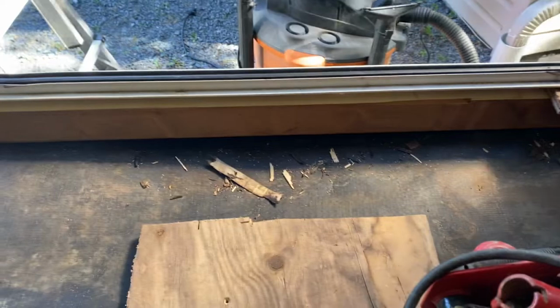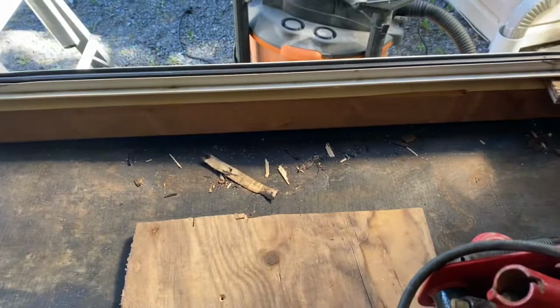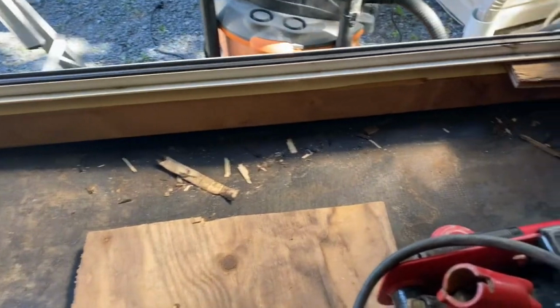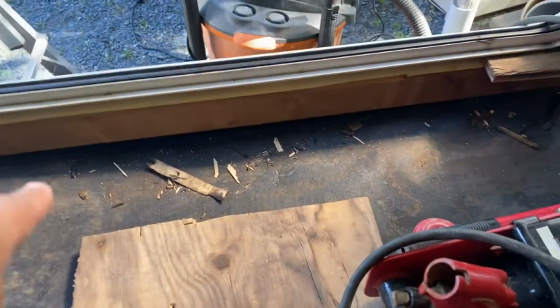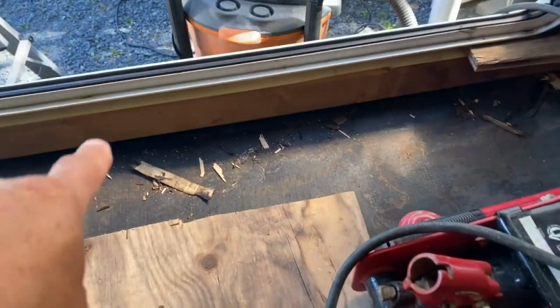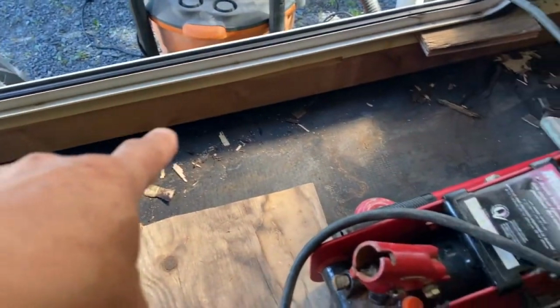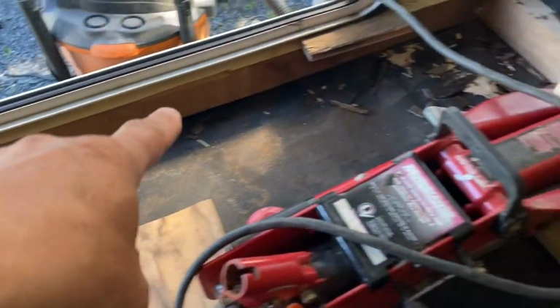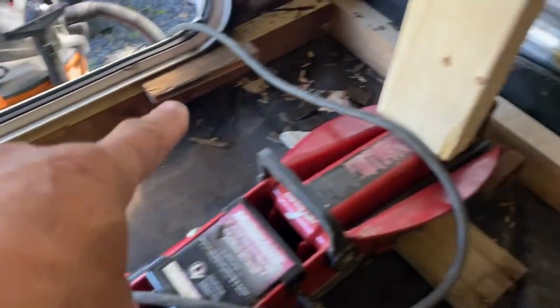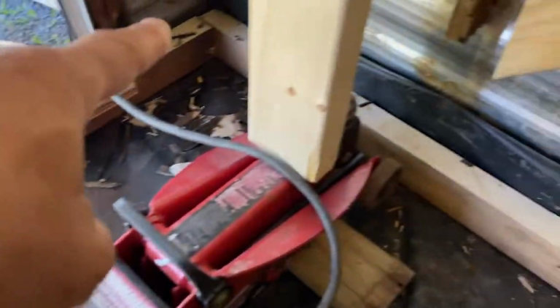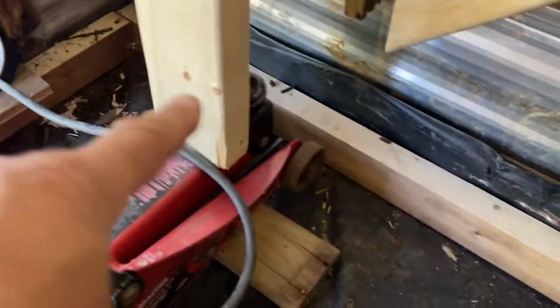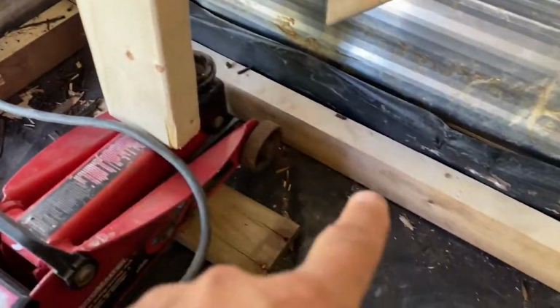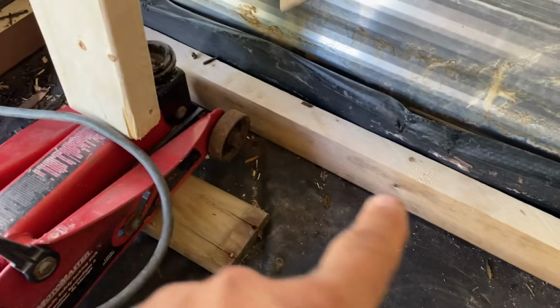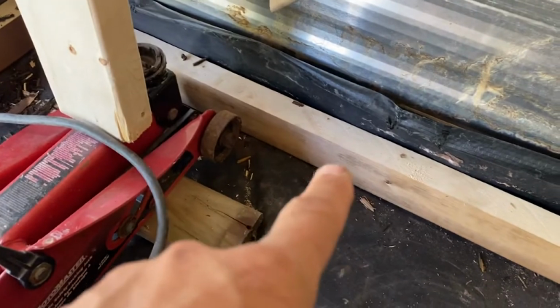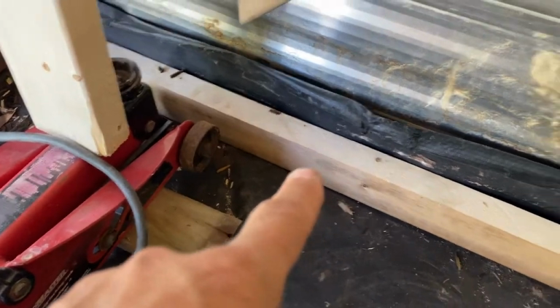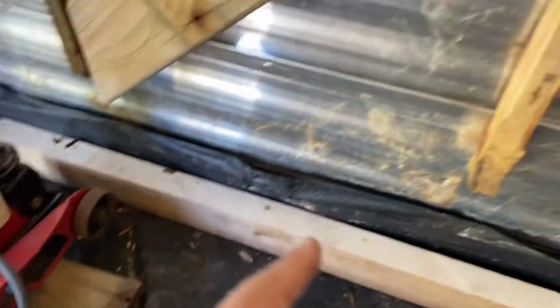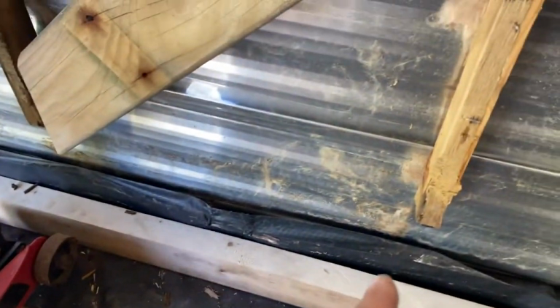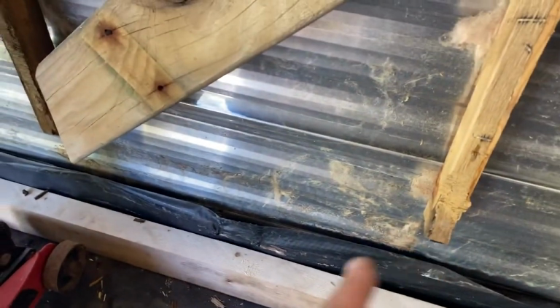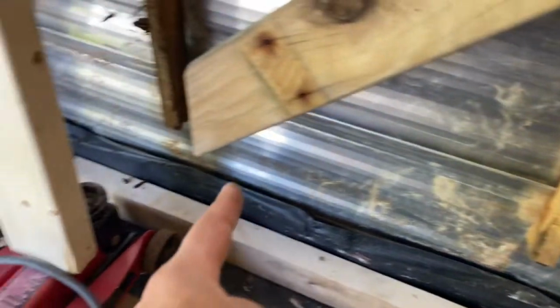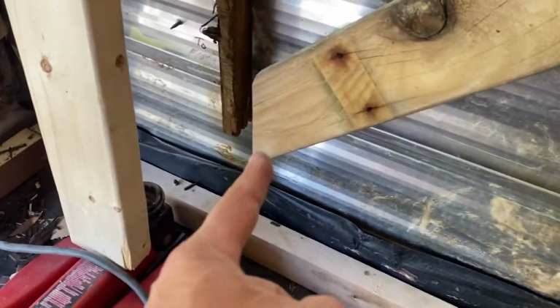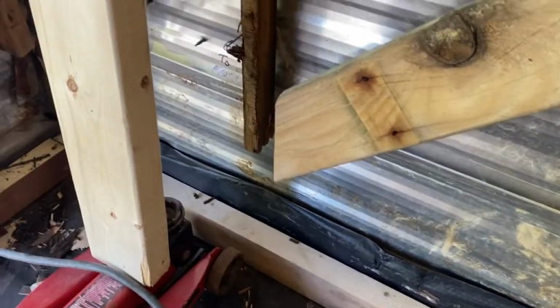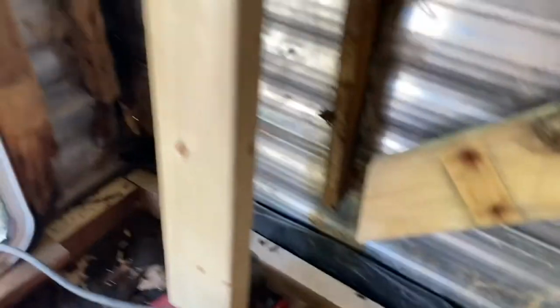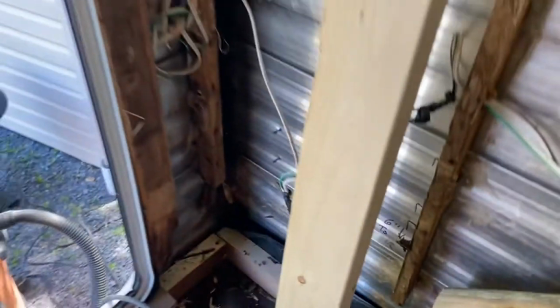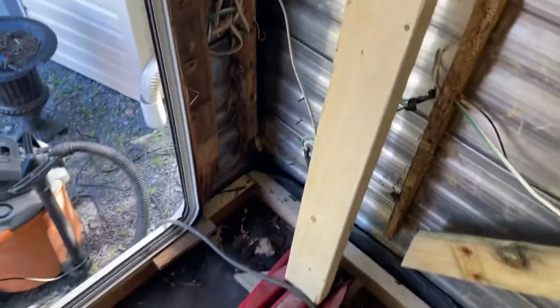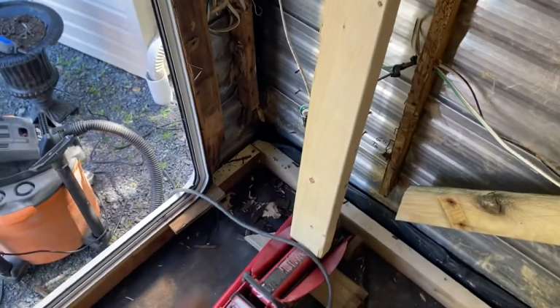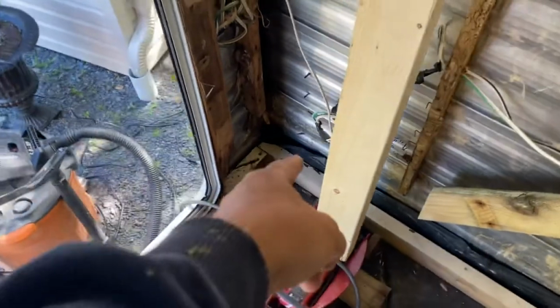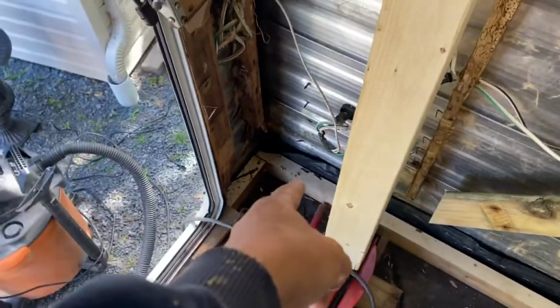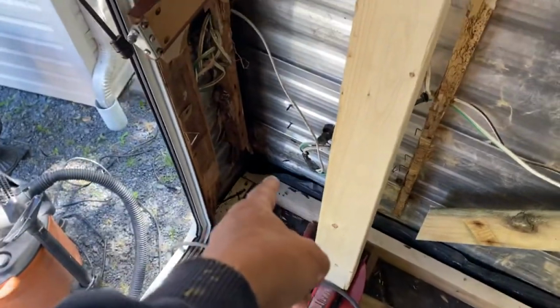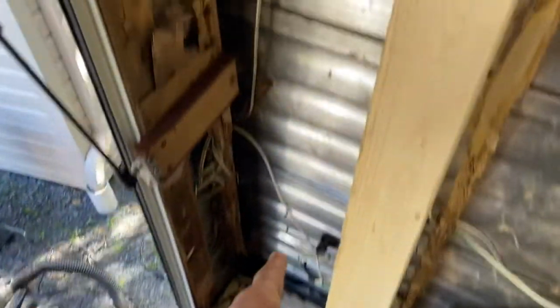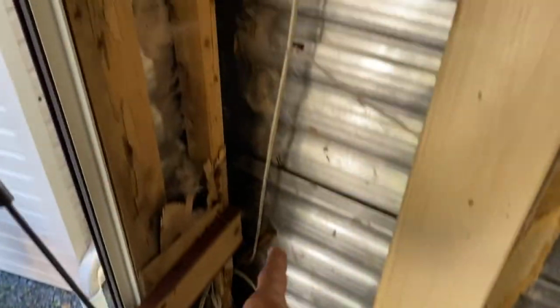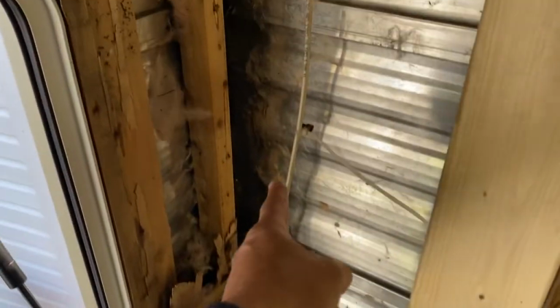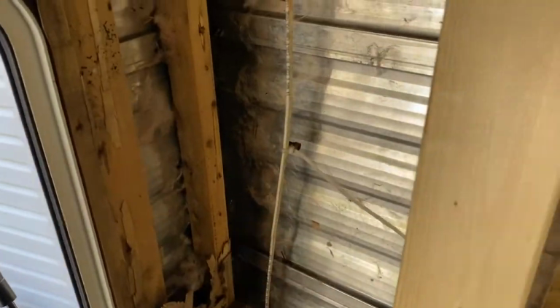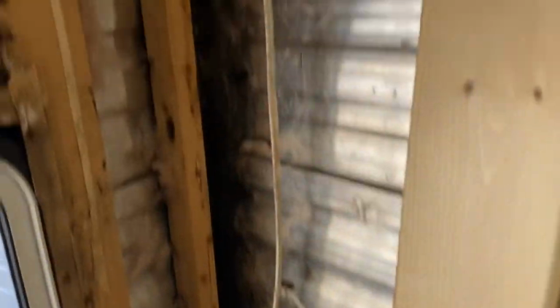There's the new bottom sill in right here. Next thing to do is replace the studs — you need the strong foundation first before you have these corners.